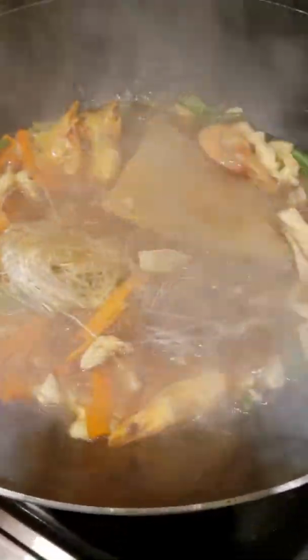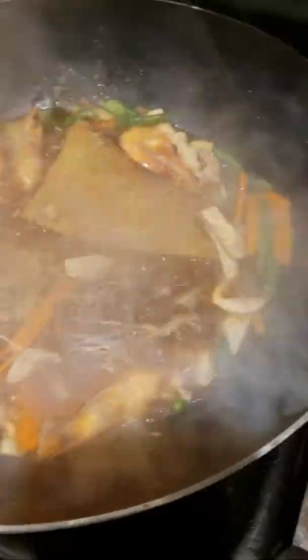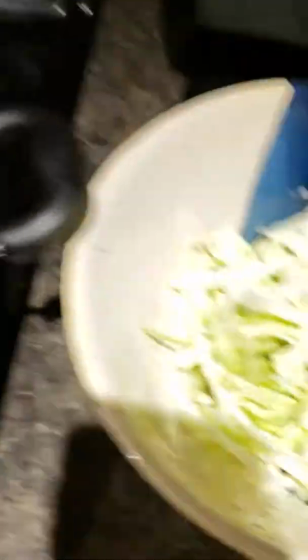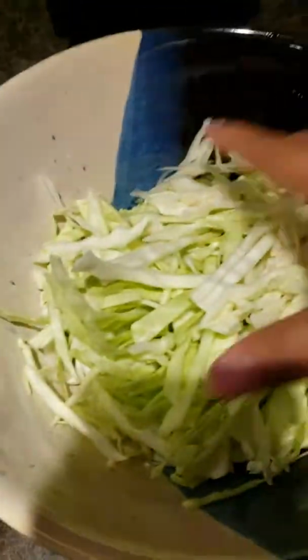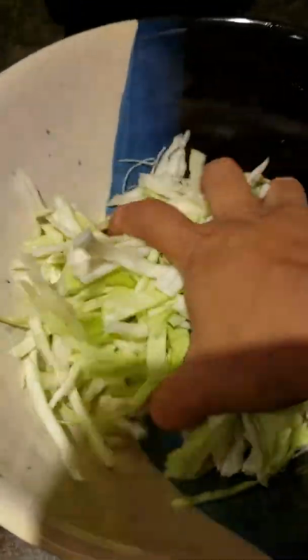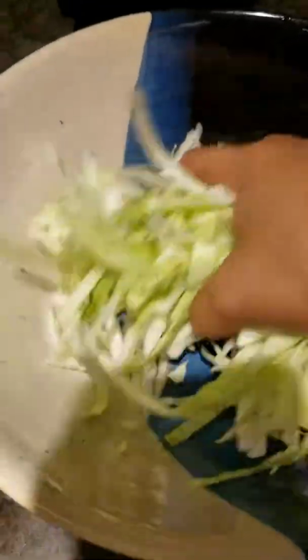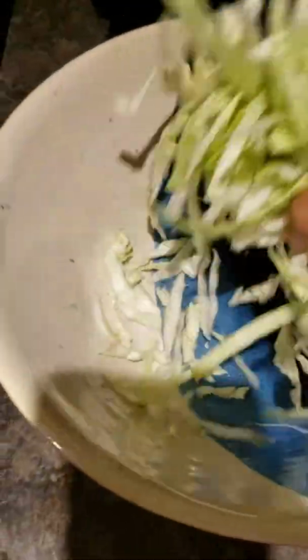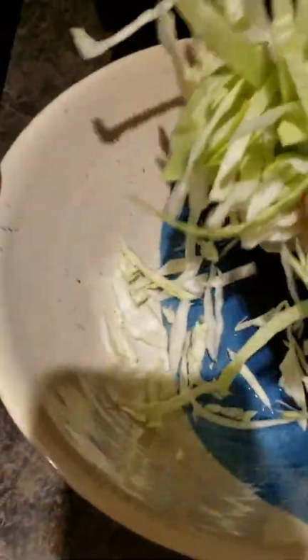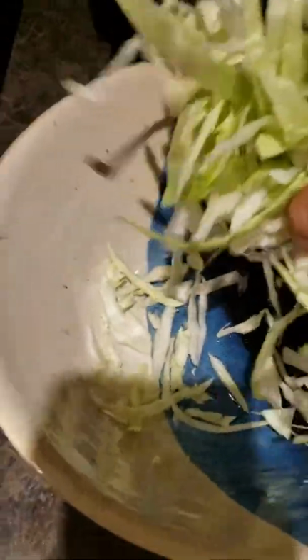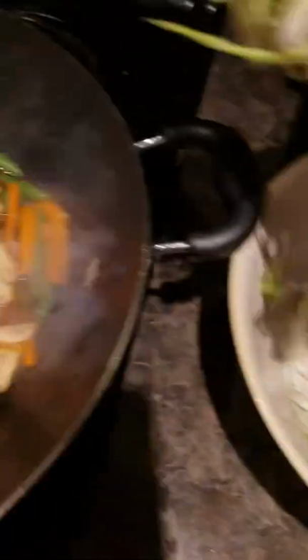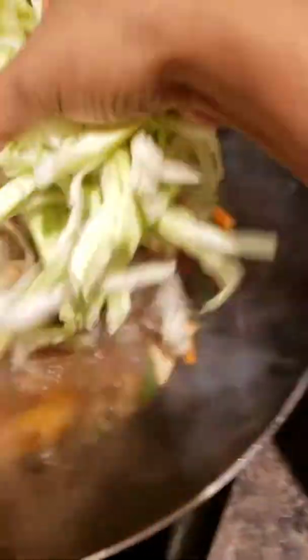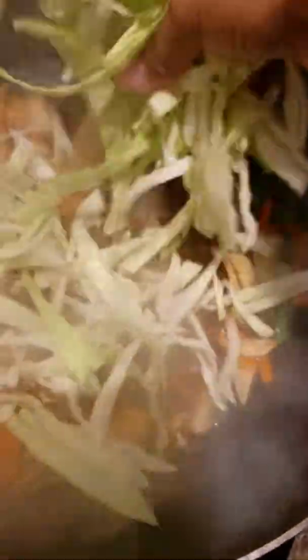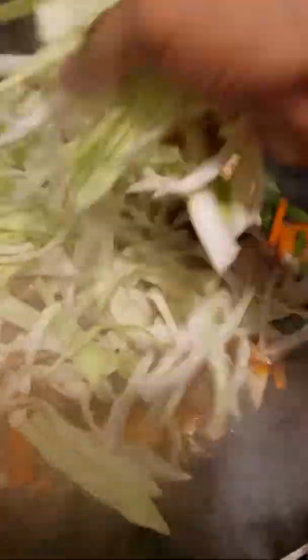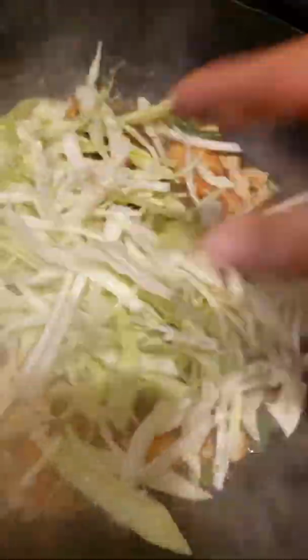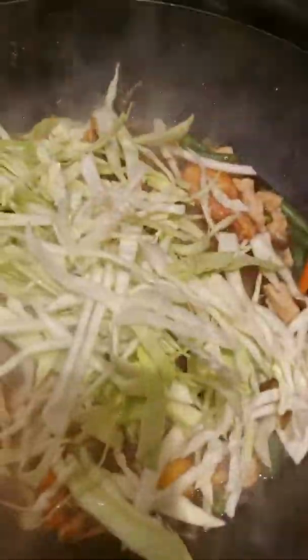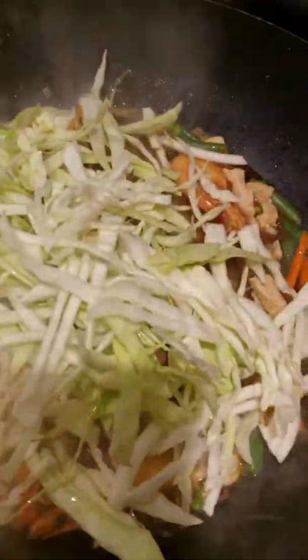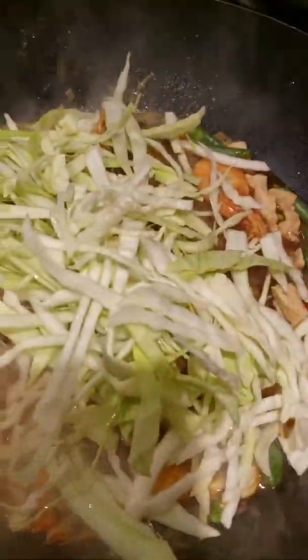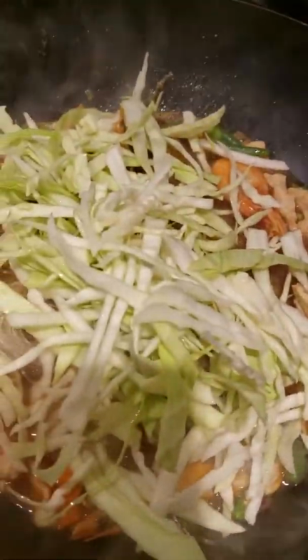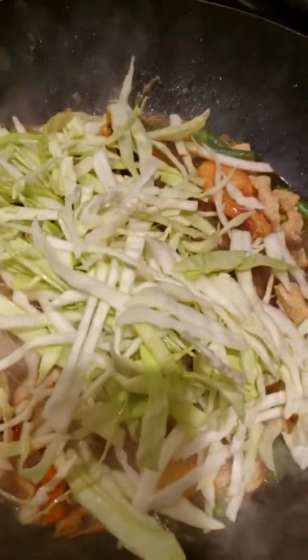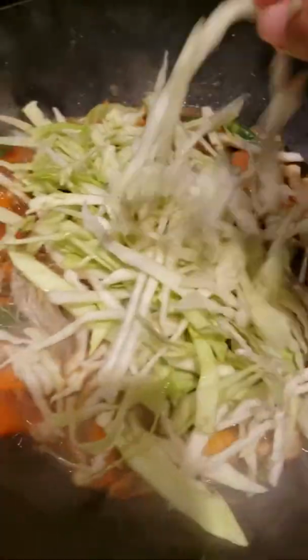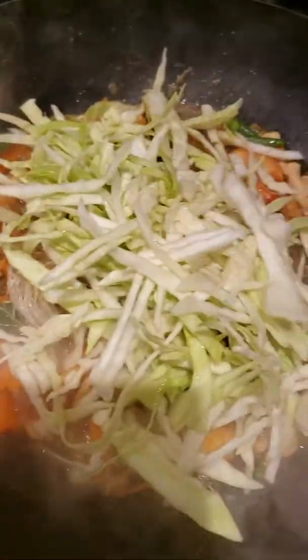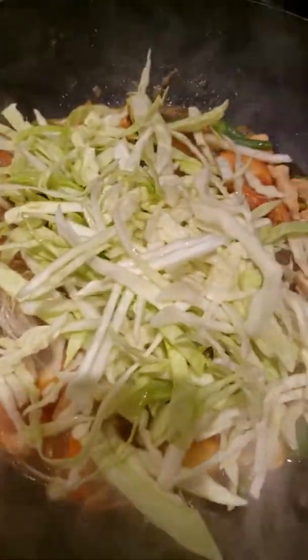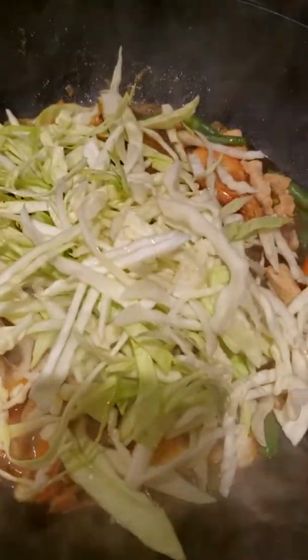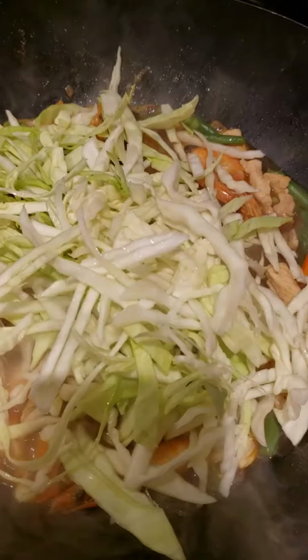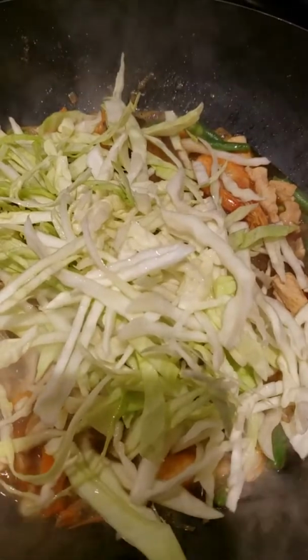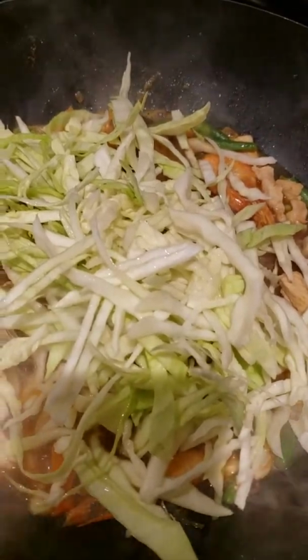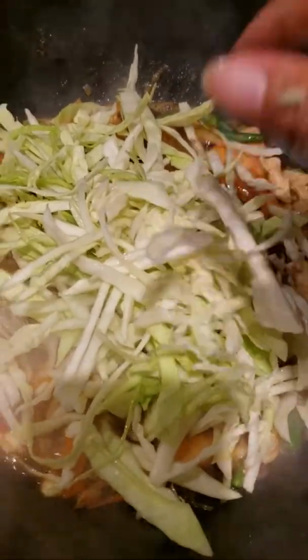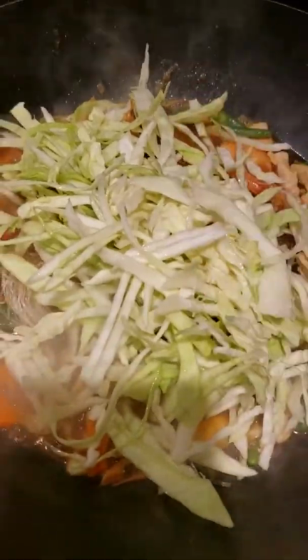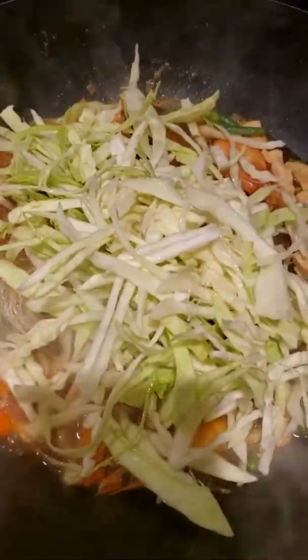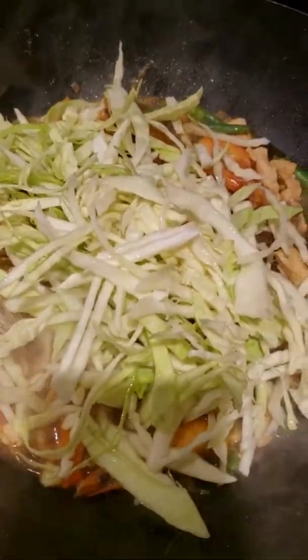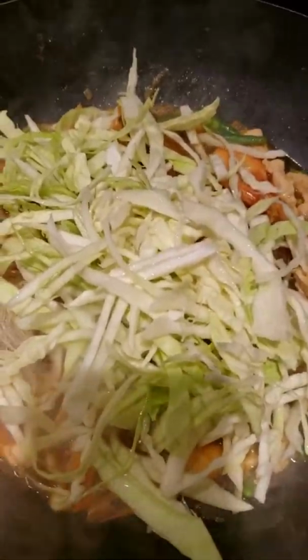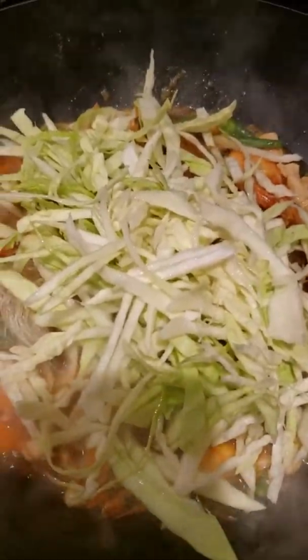We'll follow with the cabbage. Of course, we don't want our vegetables to be overcooked — we'll add it in after the noodles.